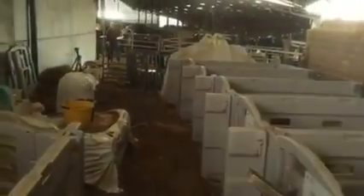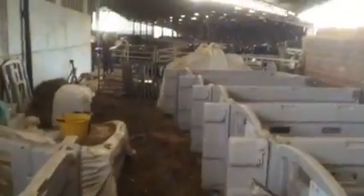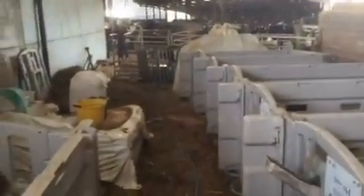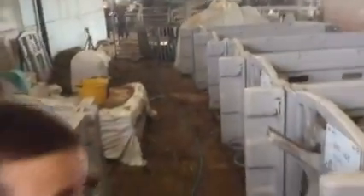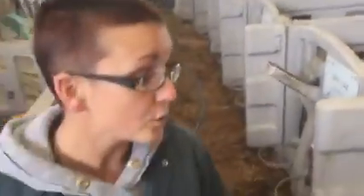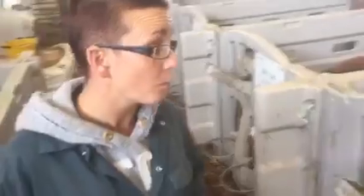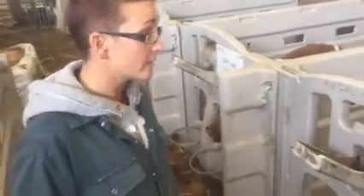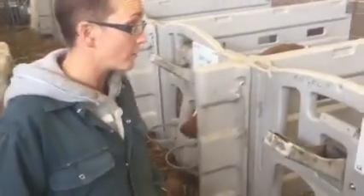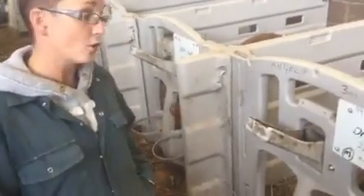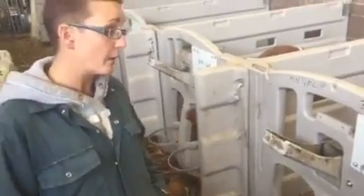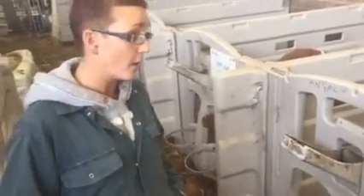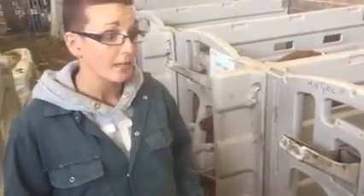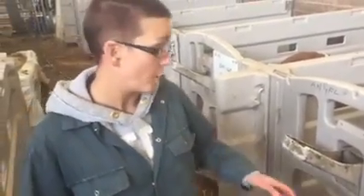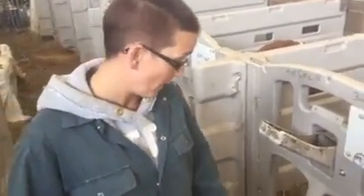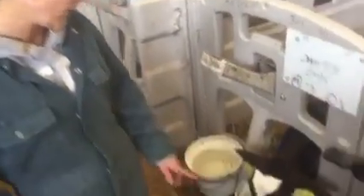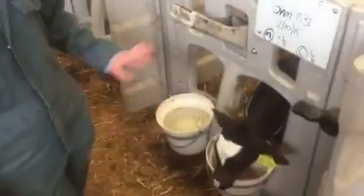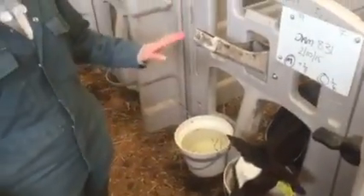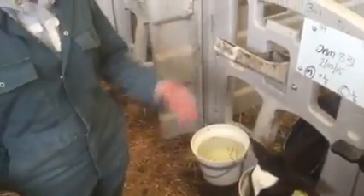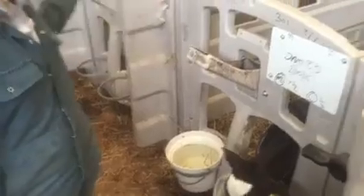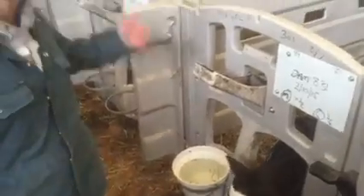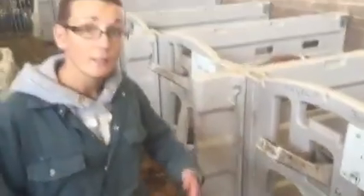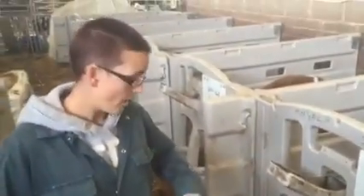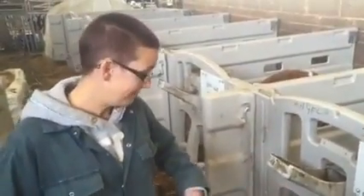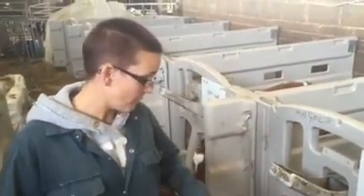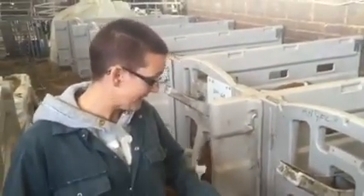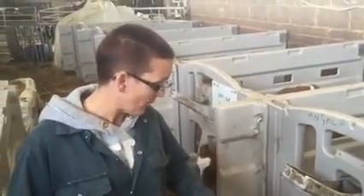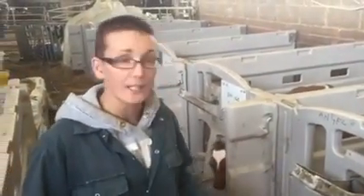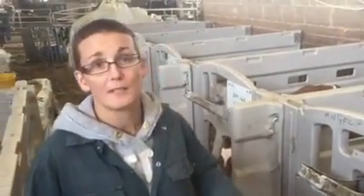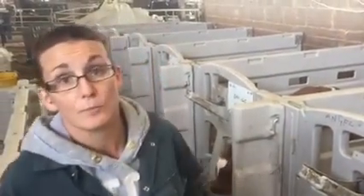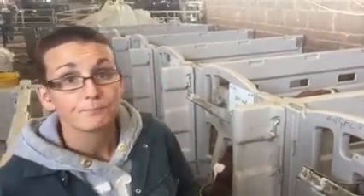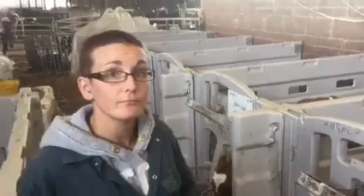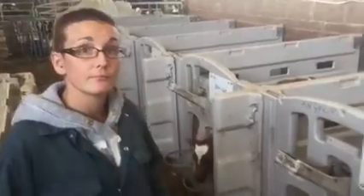Before the calves move to the next shed, they get a buddy. As soon as they're weaned — around eight weeks — they're hoping to have them on a full bucket of cake and off the milk.